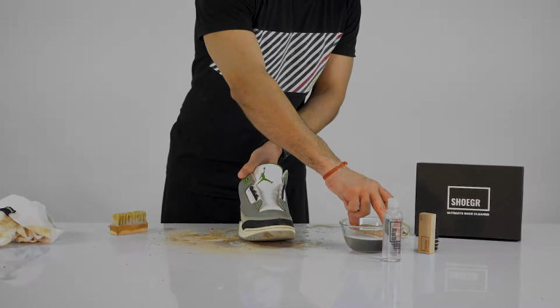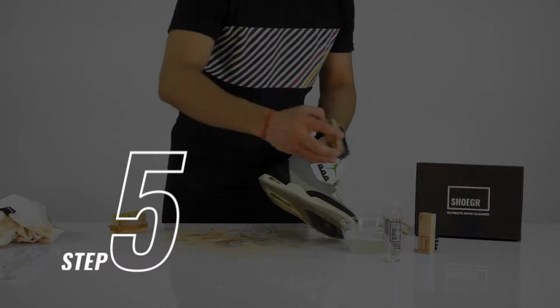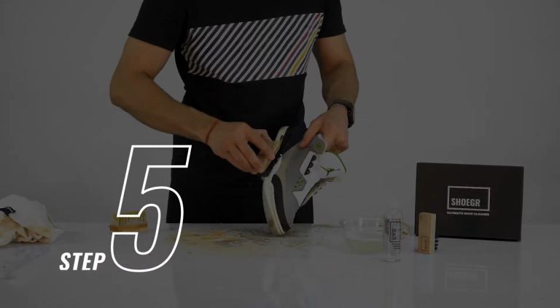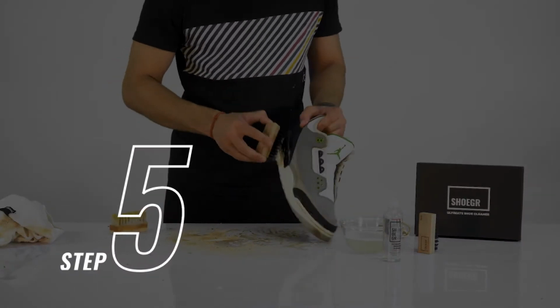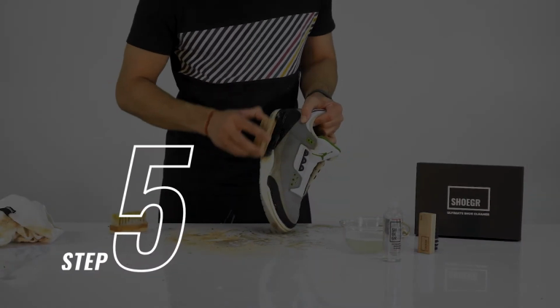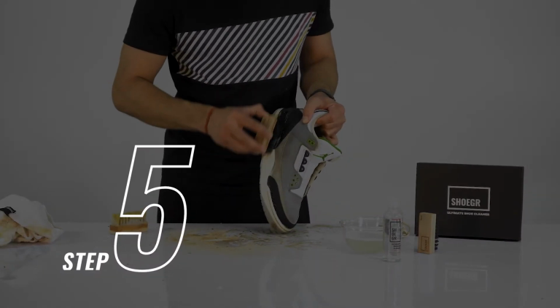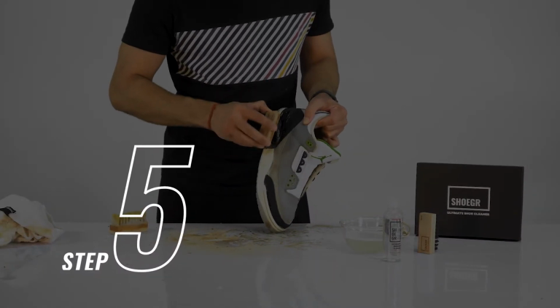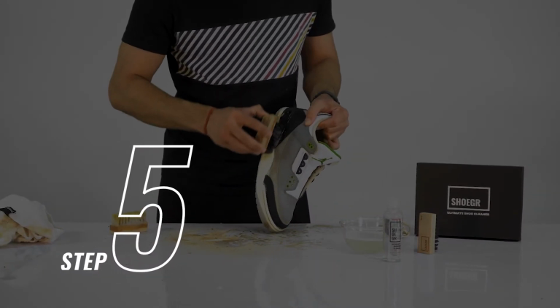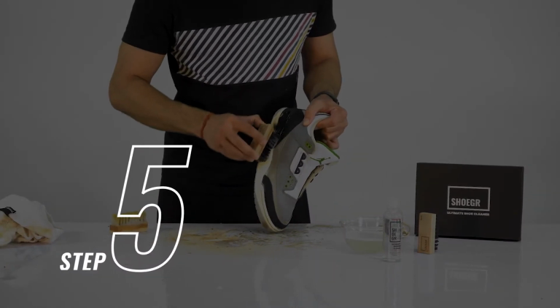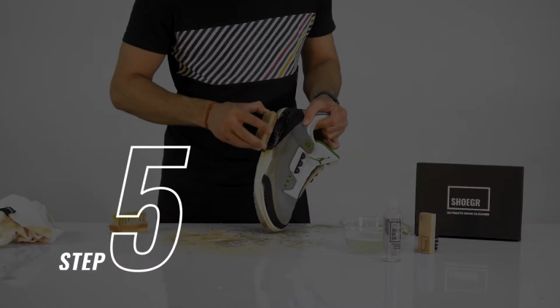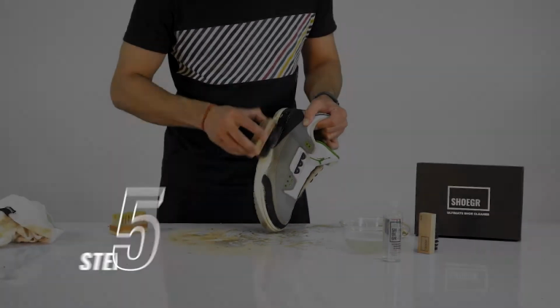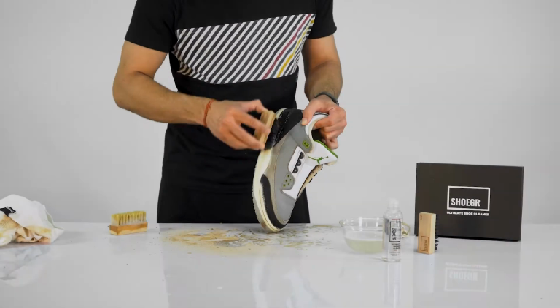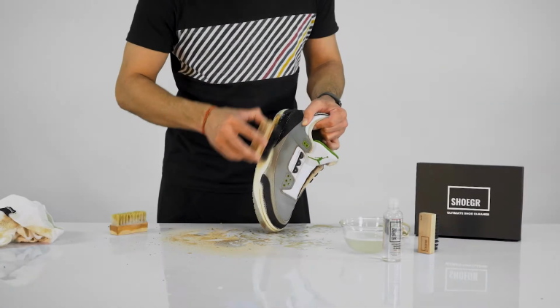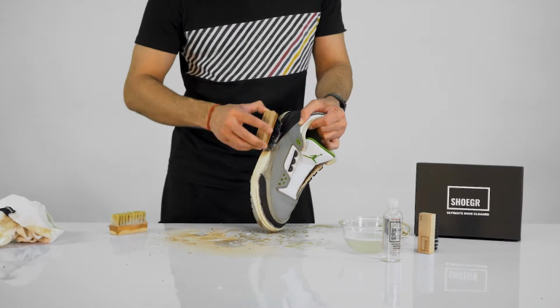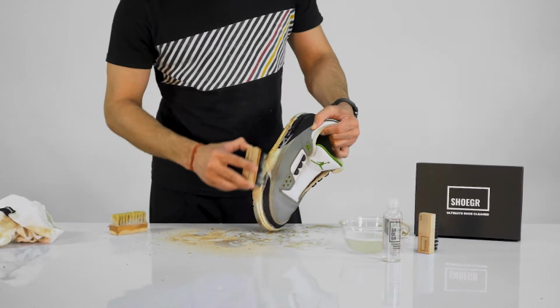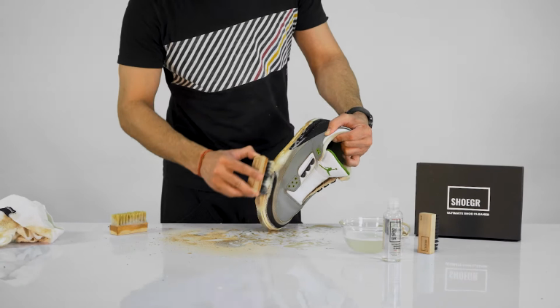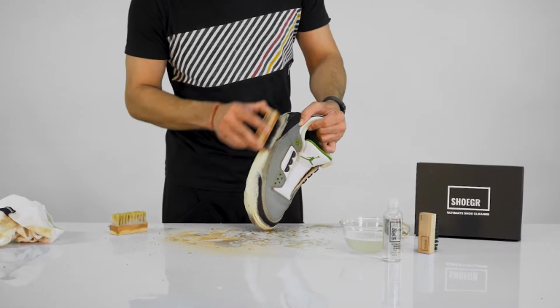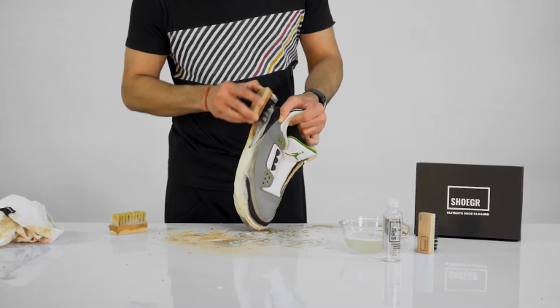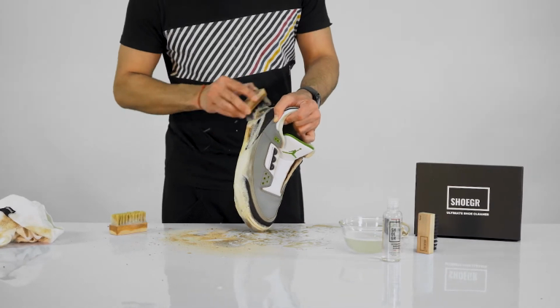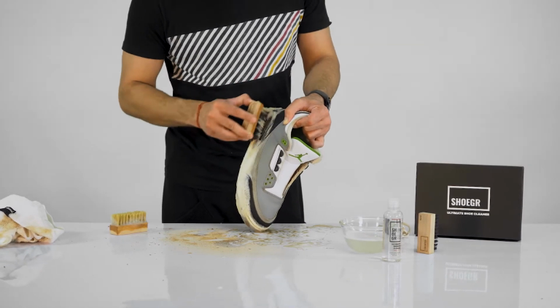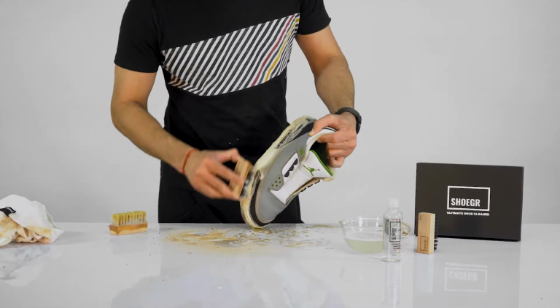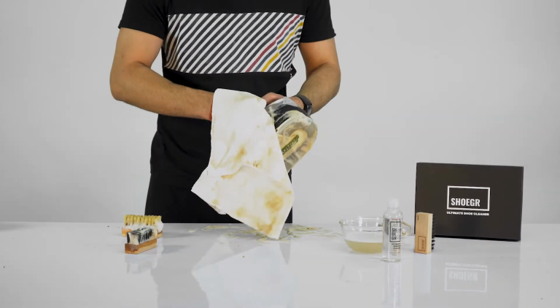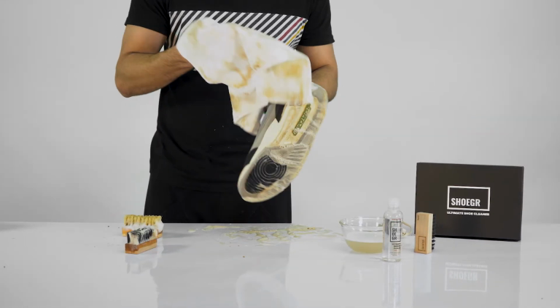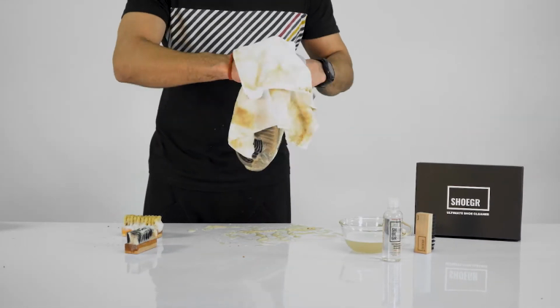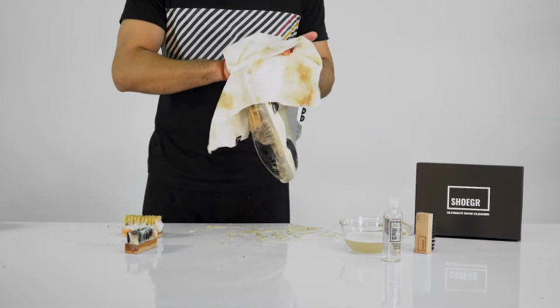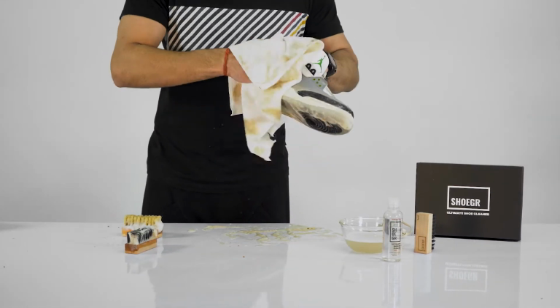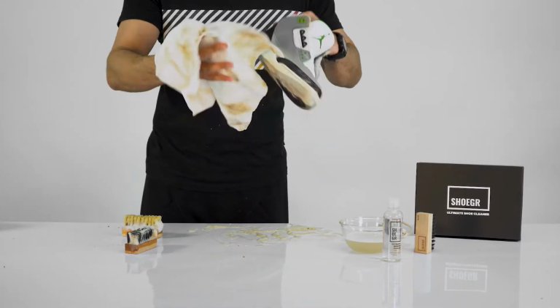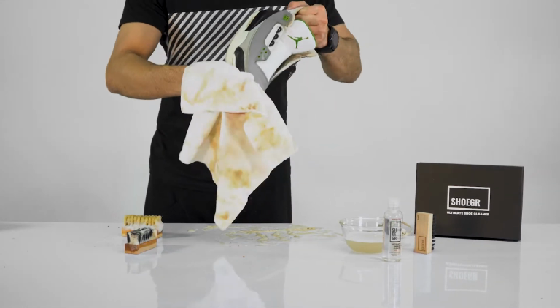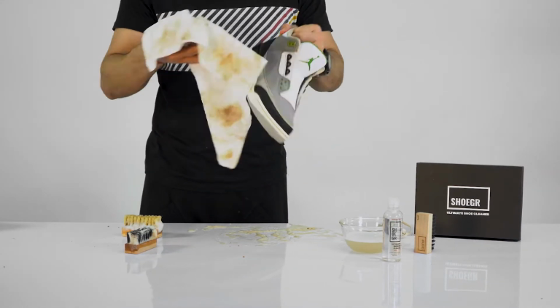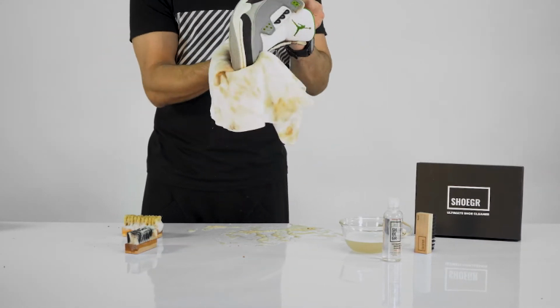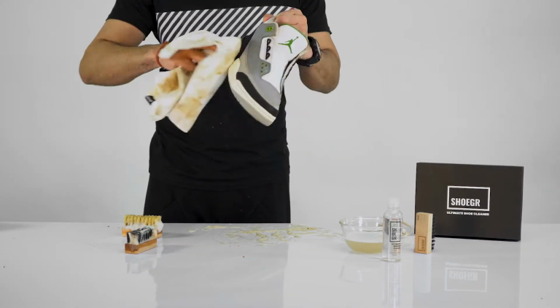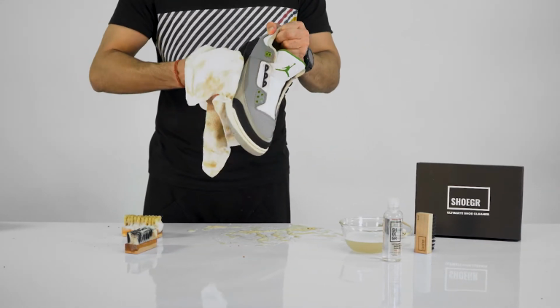Step 5. Now it's the midsole's turn. Take the medium brush, dip it in the sugar solution, and clean the midsole with it. To see the dirt just fade away, wipe it using the microfiber towel.